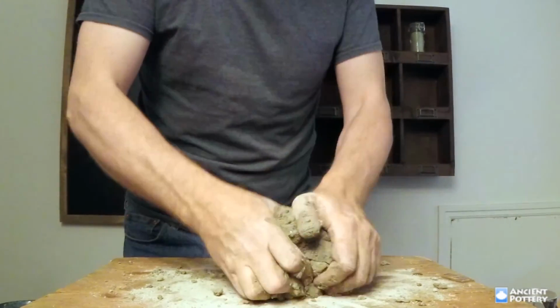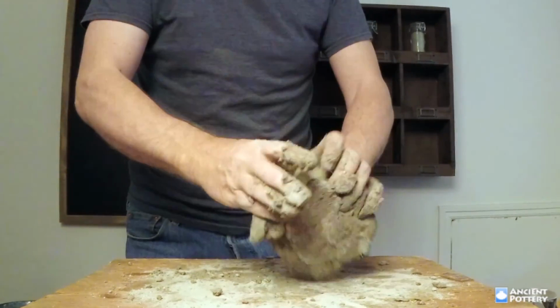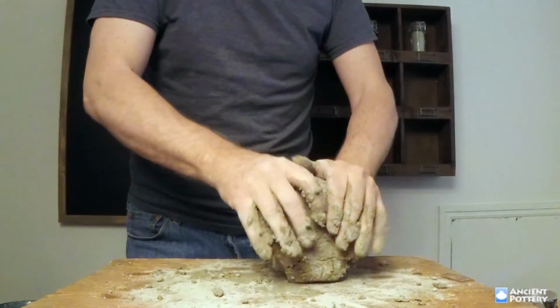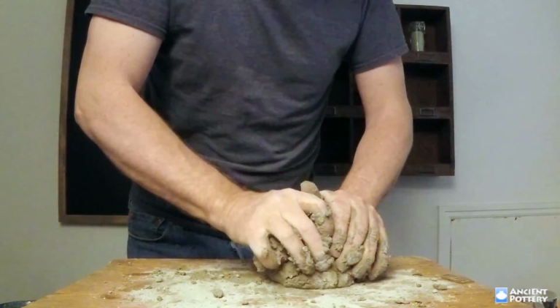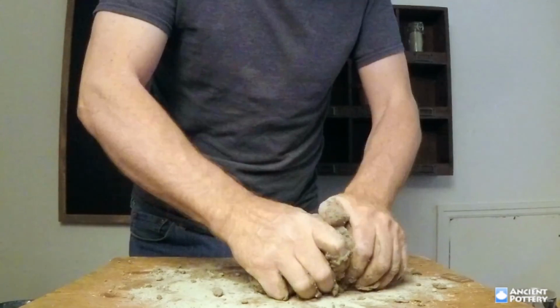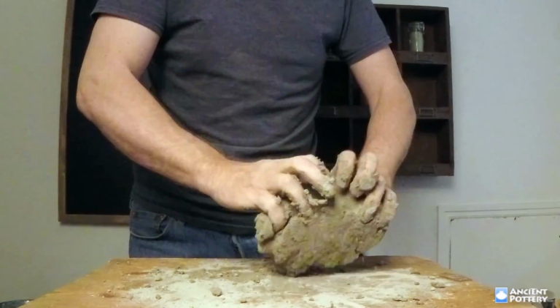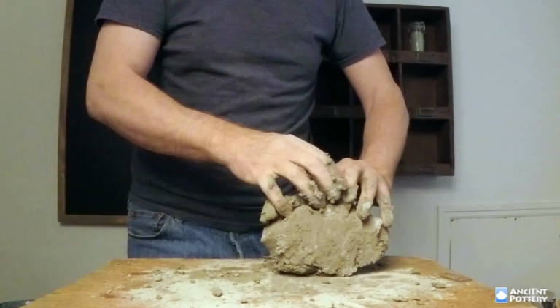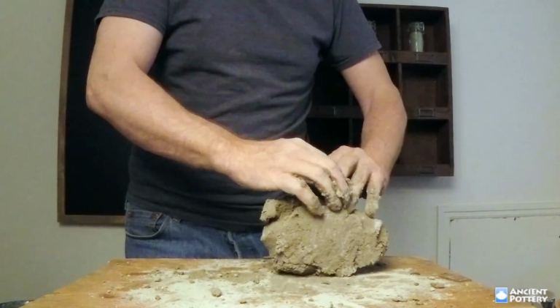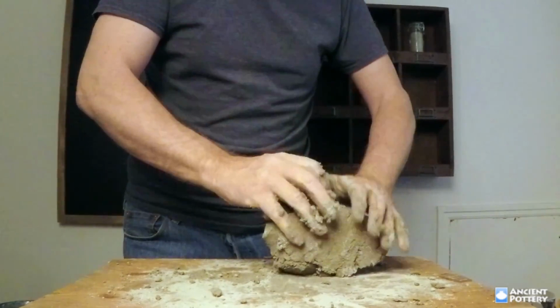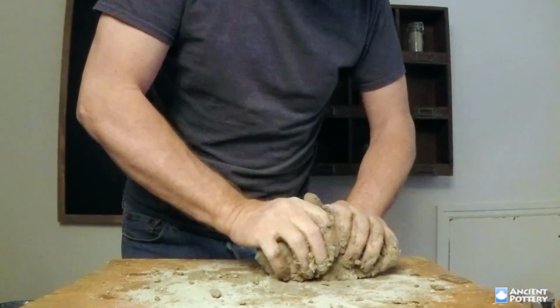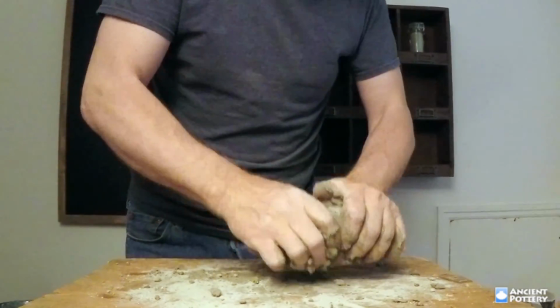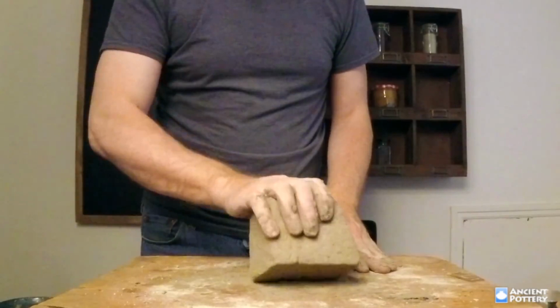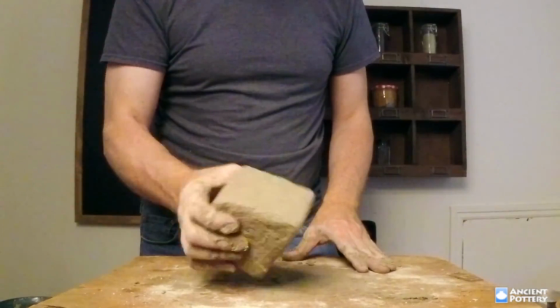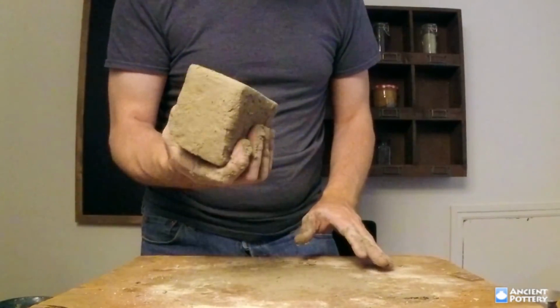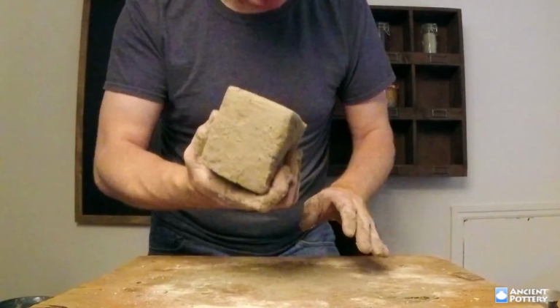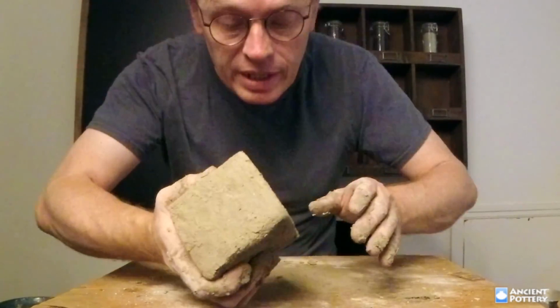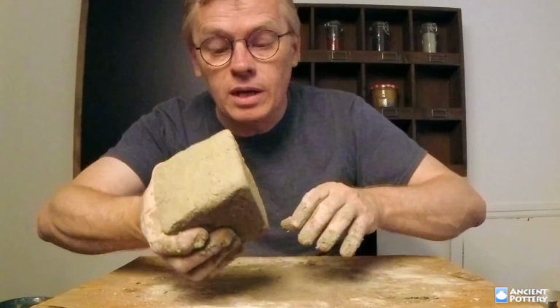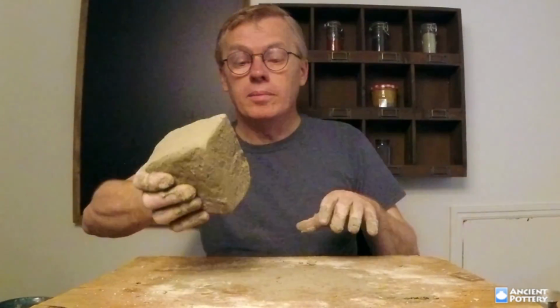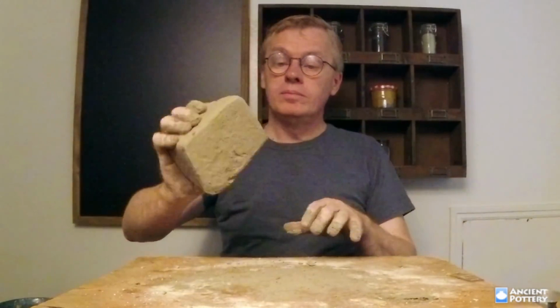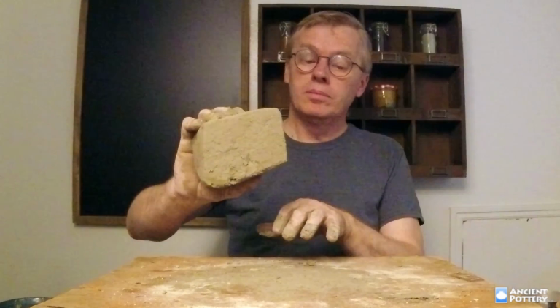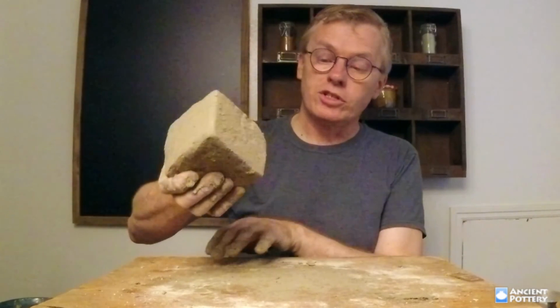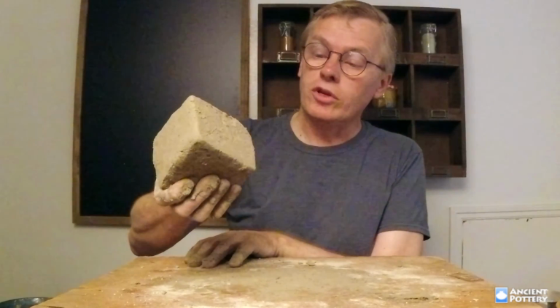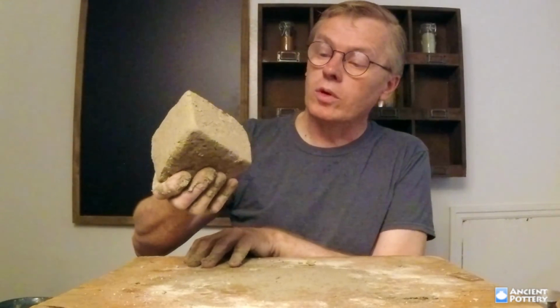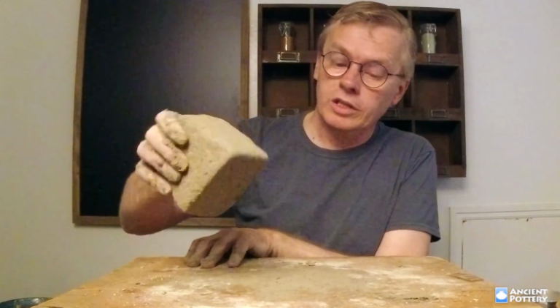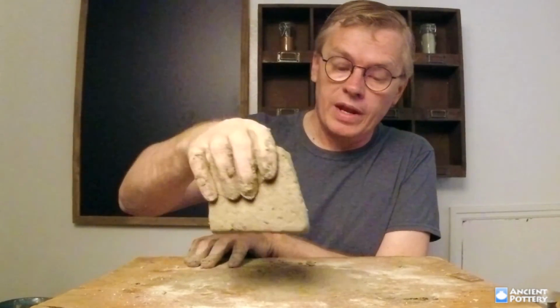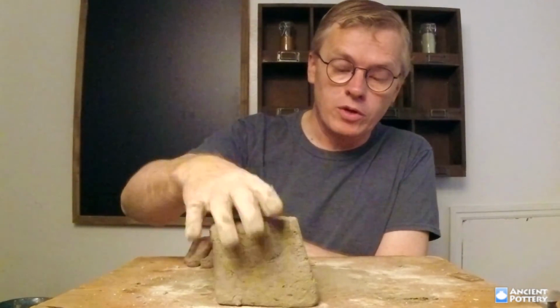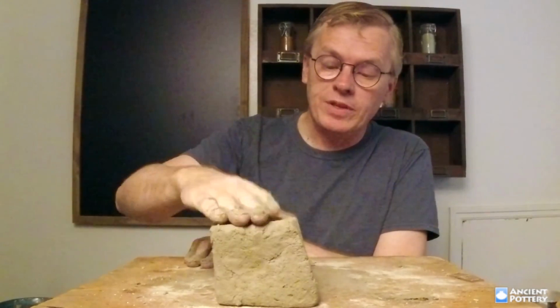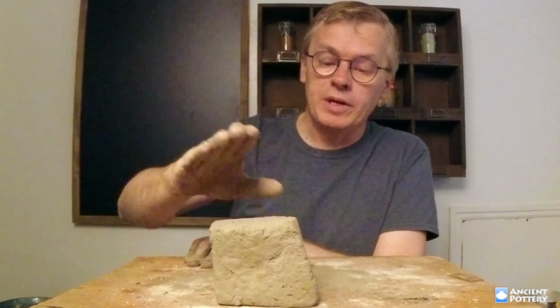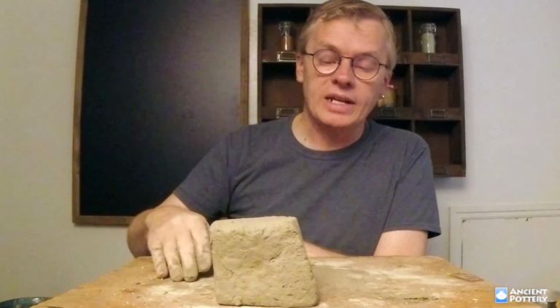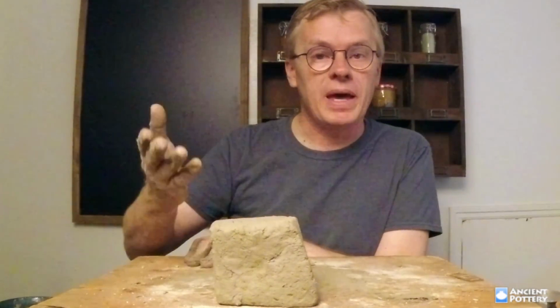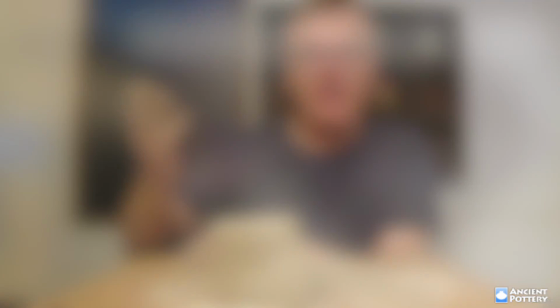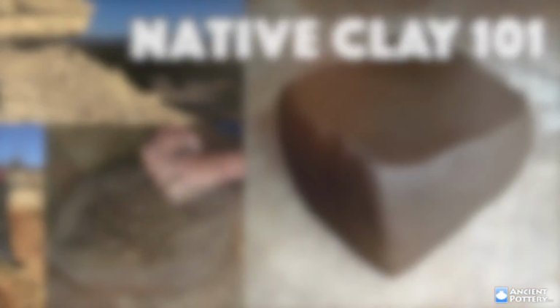It answers all the questions and it comes with a 100% money-back guarantee if you're not satisfied with it. I look forward to seeing you in the workshop and answering your questions about native clay.